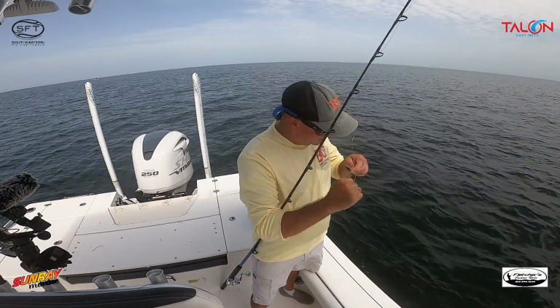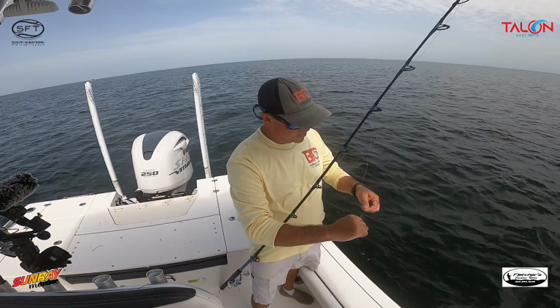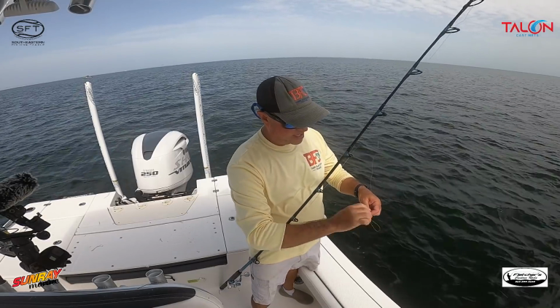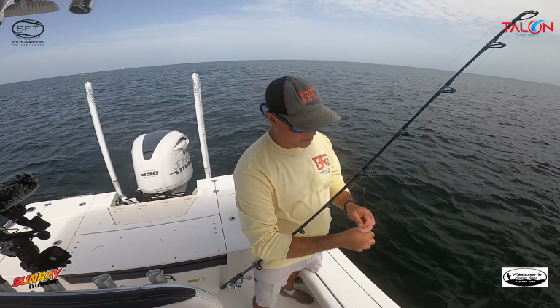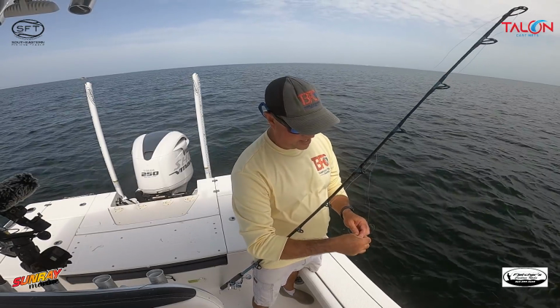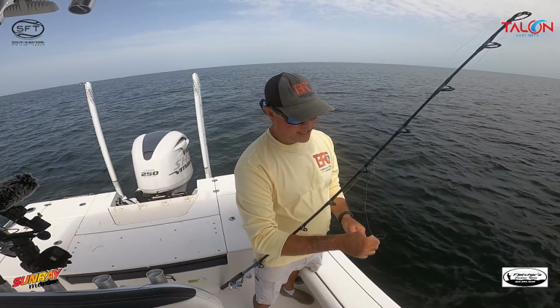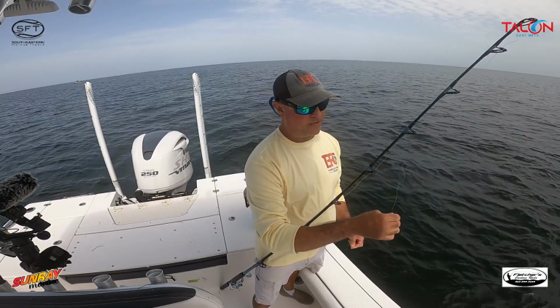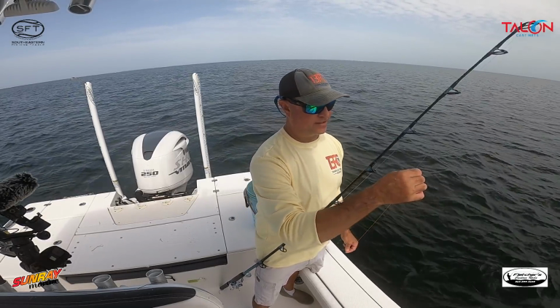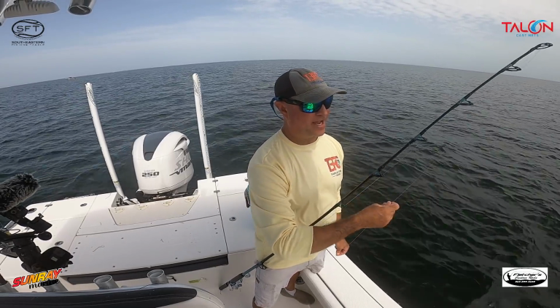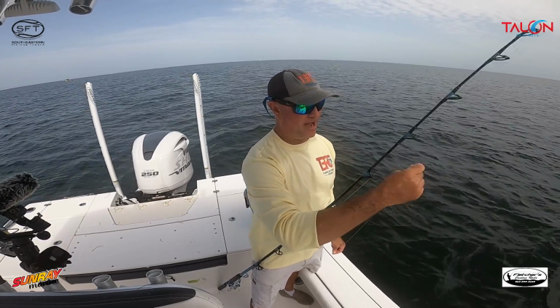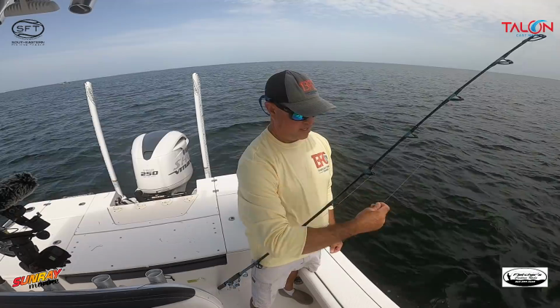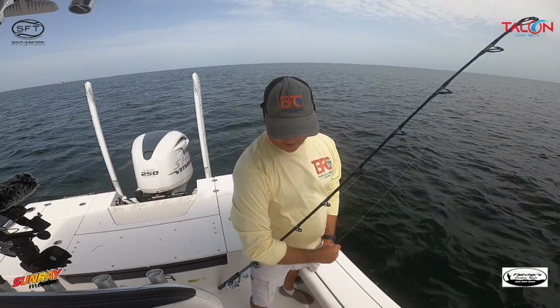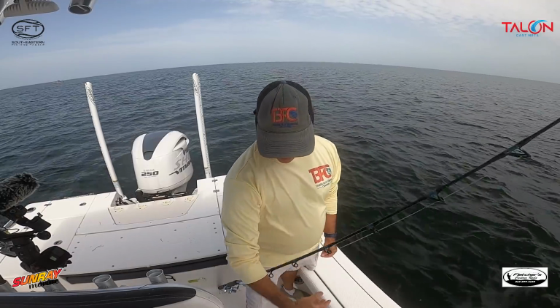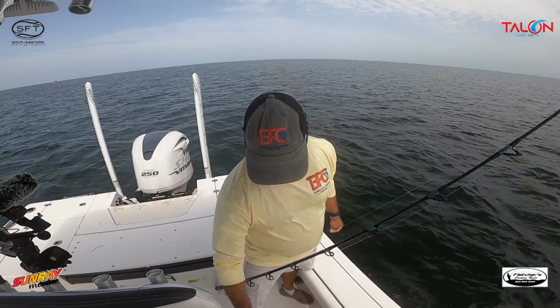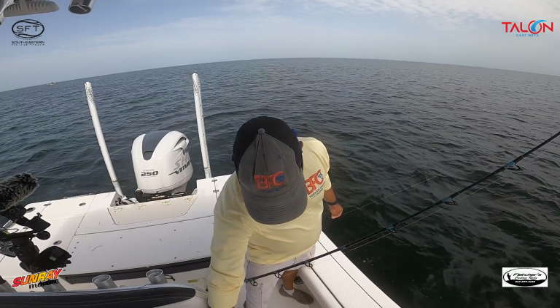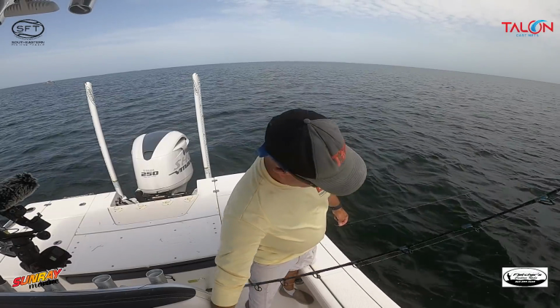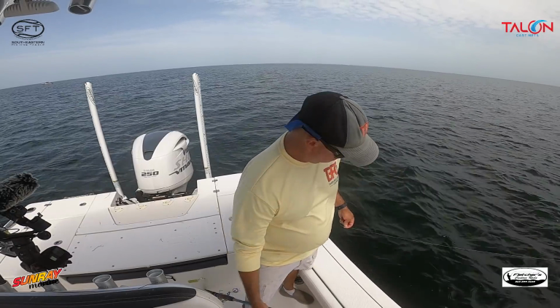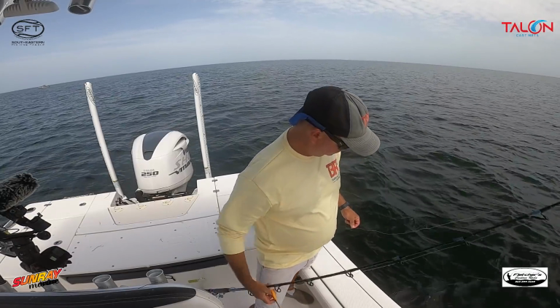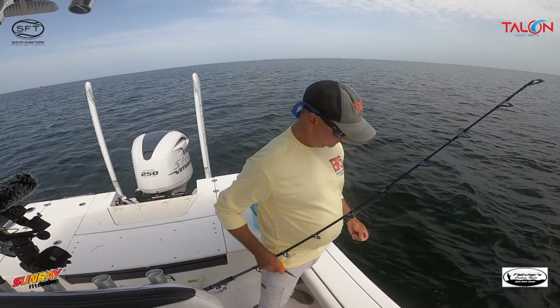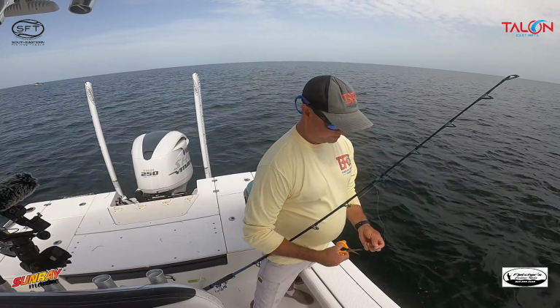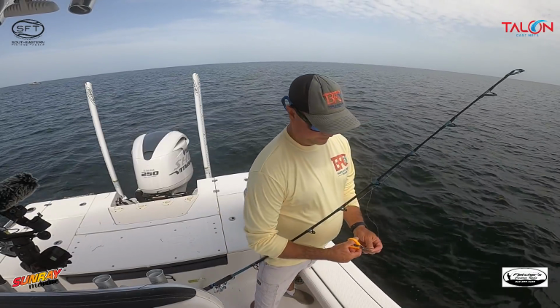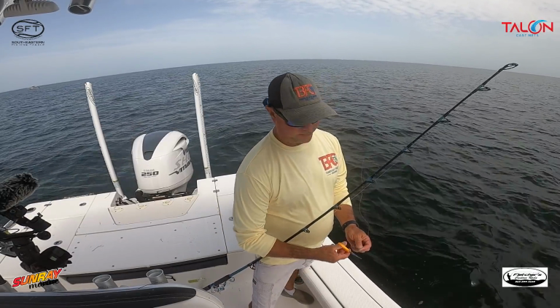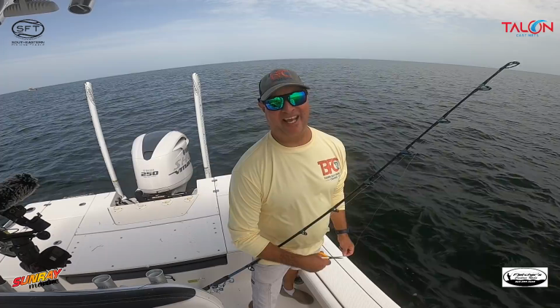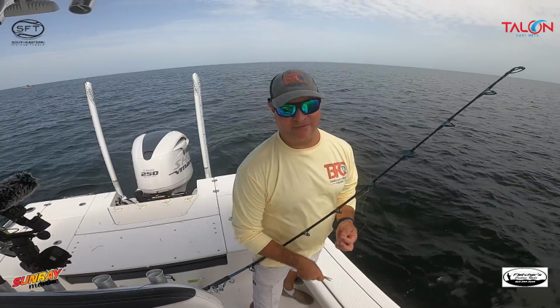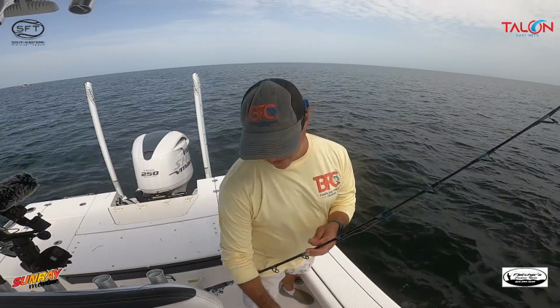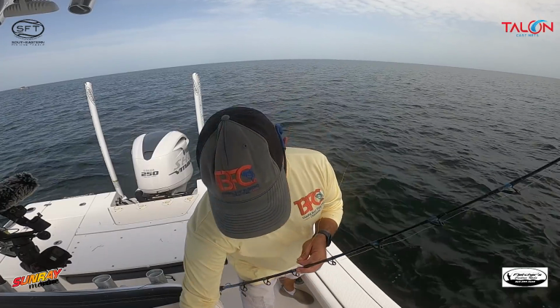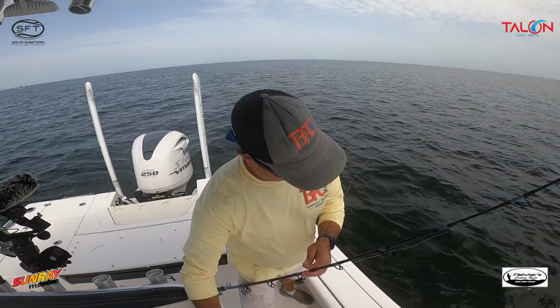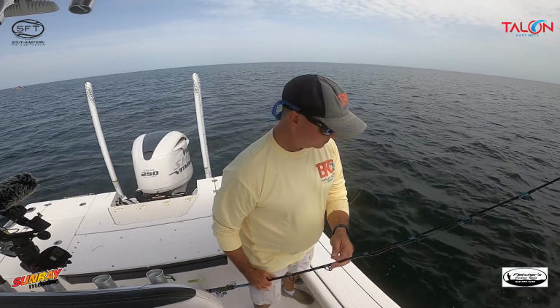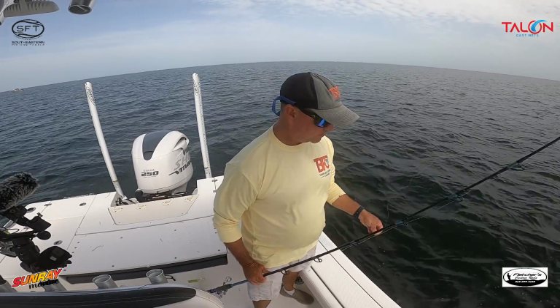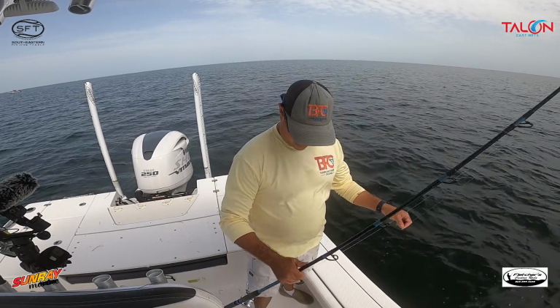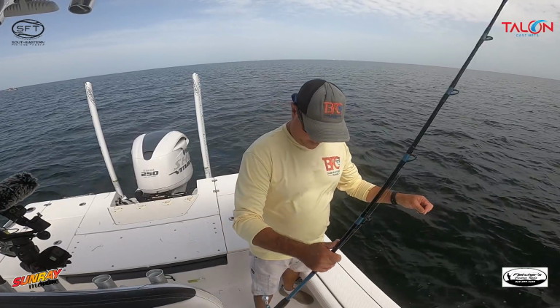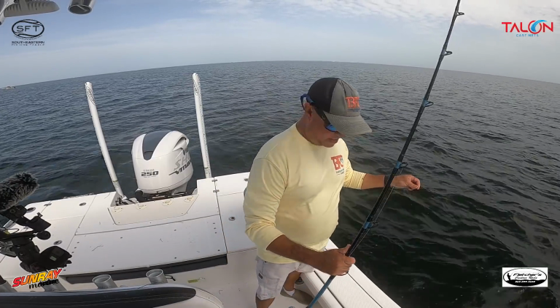All I do is run my hand up the line before I tie a knot just to make sure I don't have any frays or anything, and then we're ready to go.